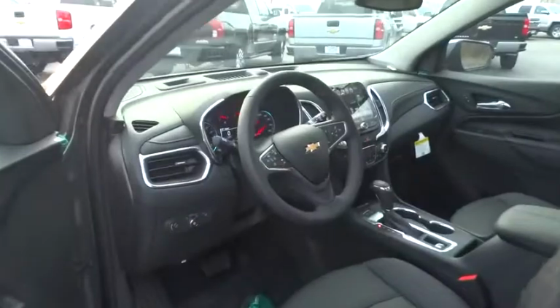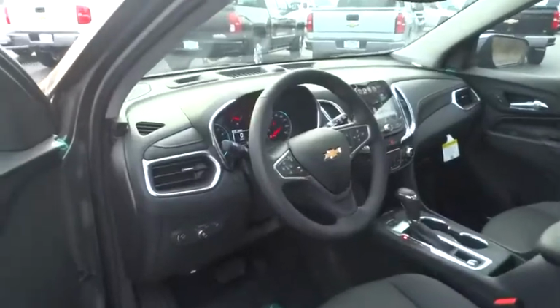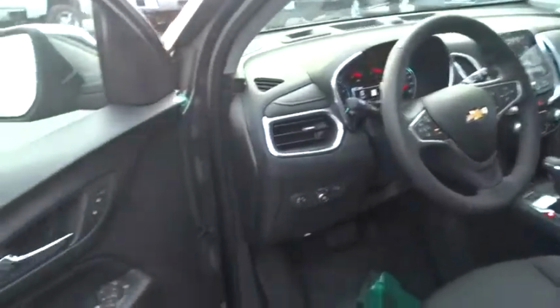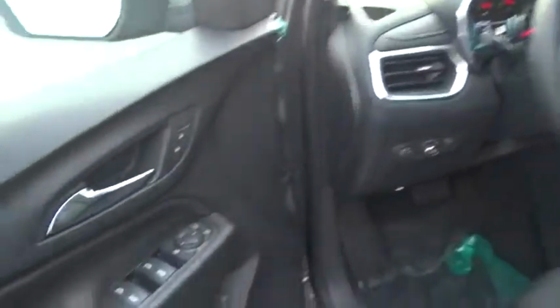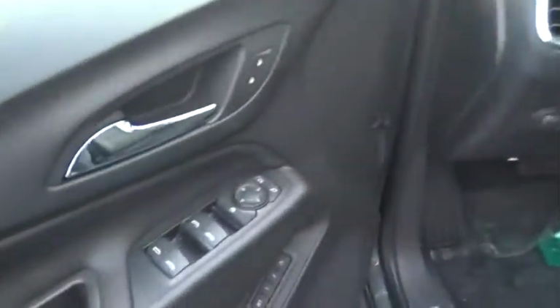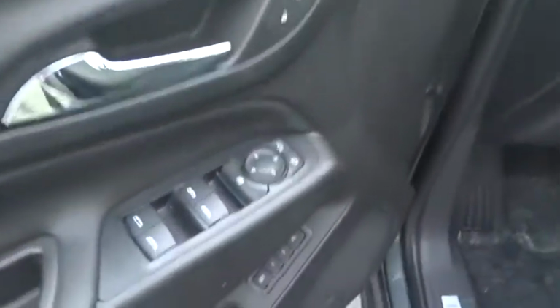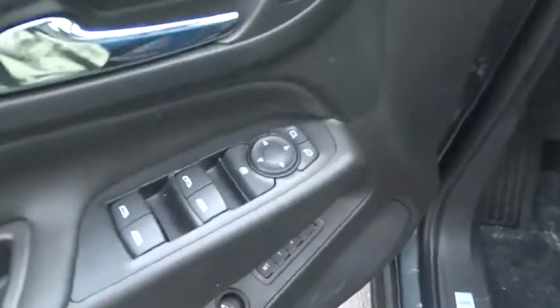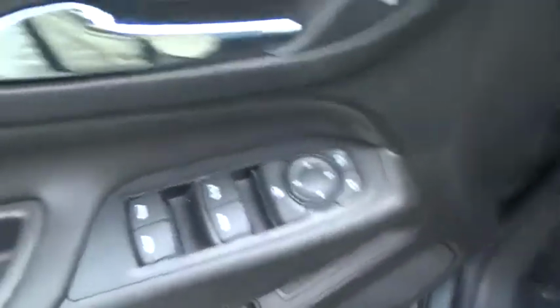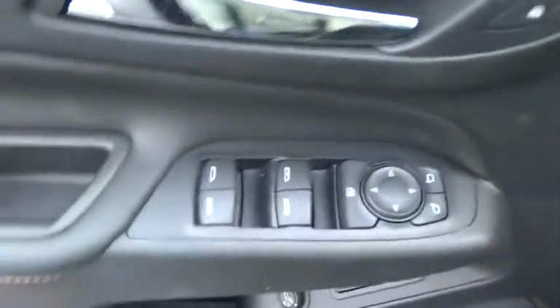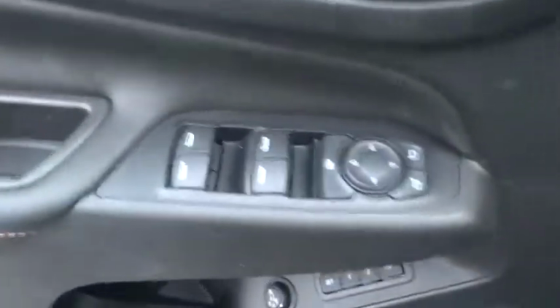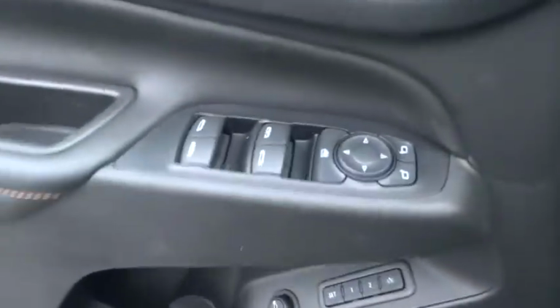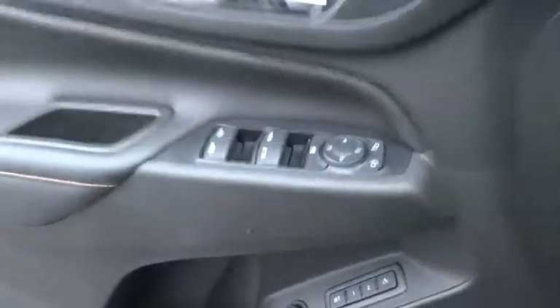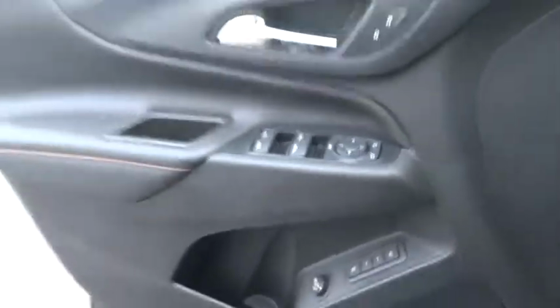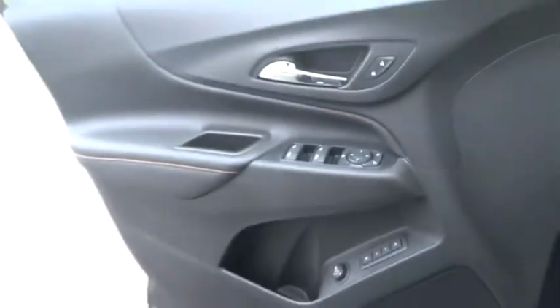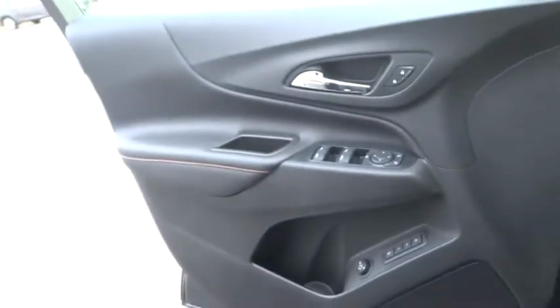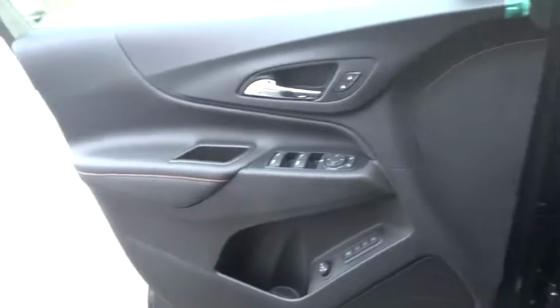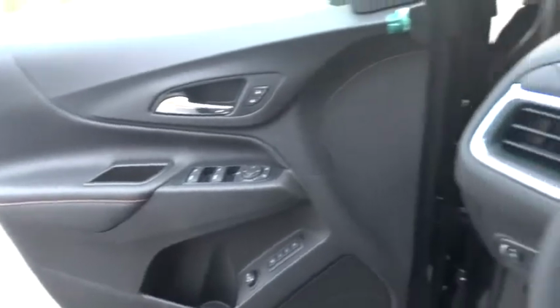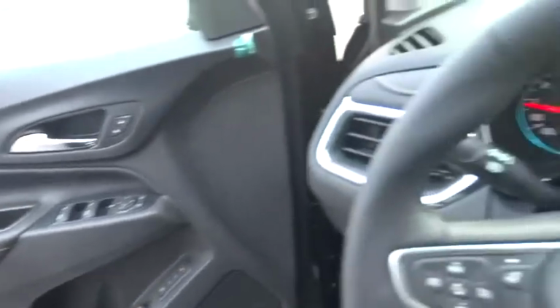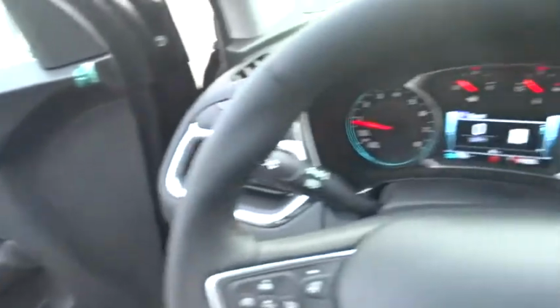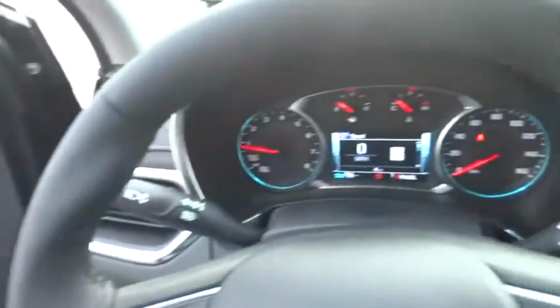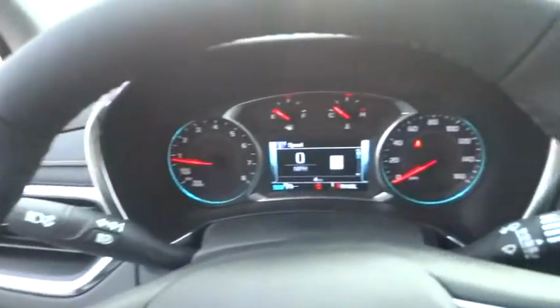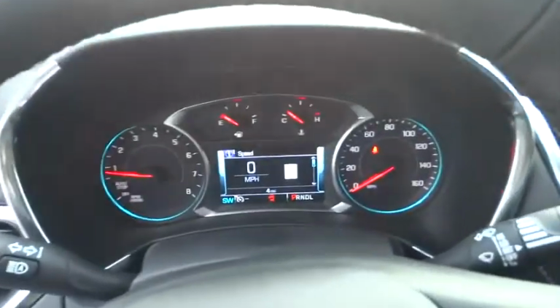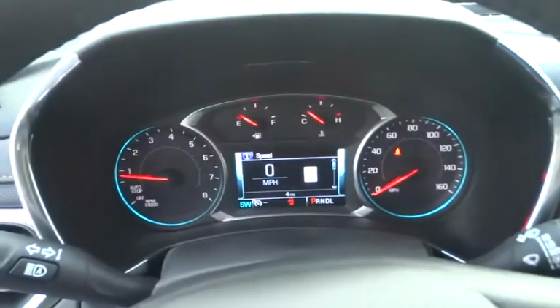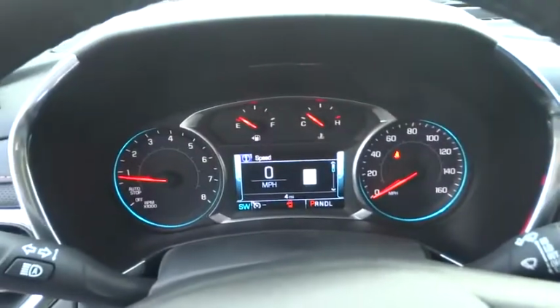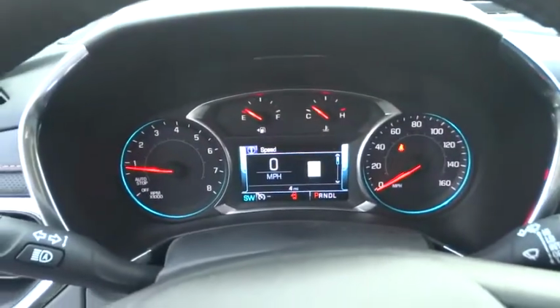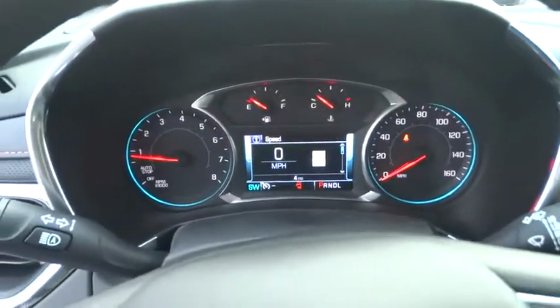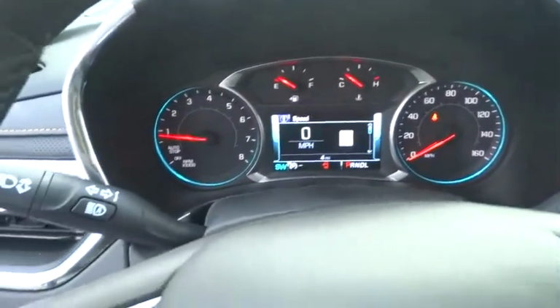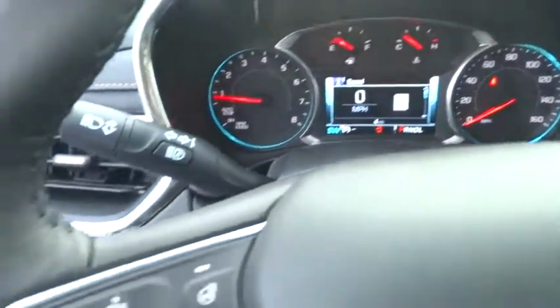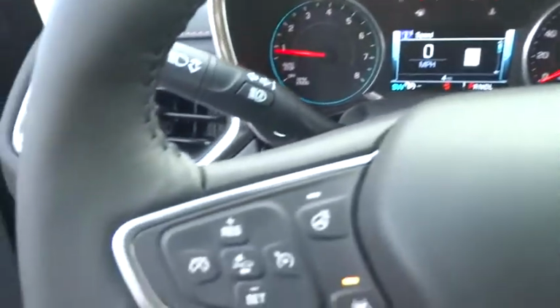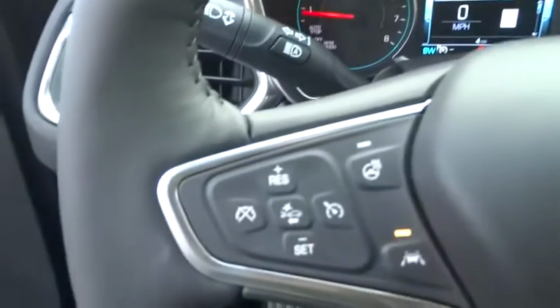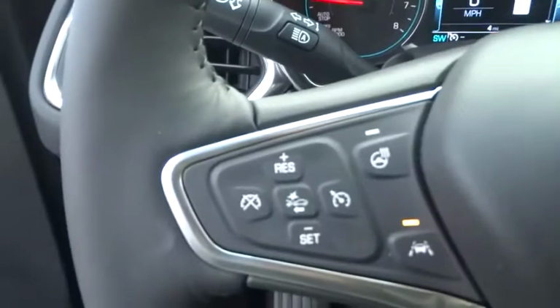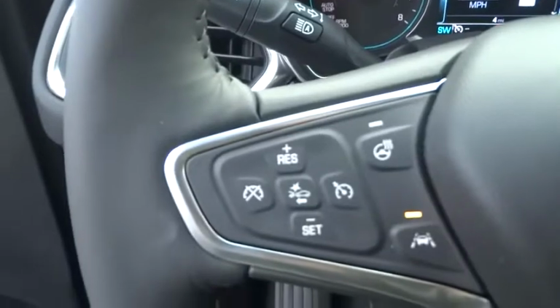Lane departure warning, steering wheel audio control, leather-wrapped steering wheel, Bluetooth, adjustable steering wheel, cruise control, keyless start, floor mats, auto-dimming rear-view mirror.